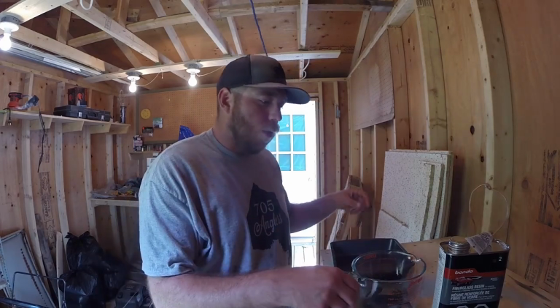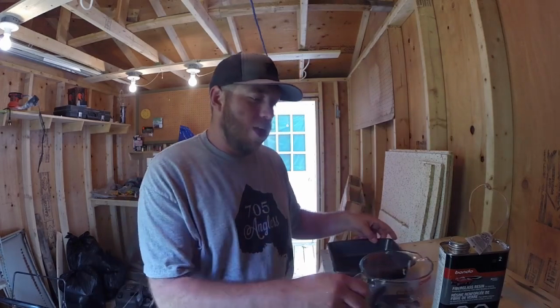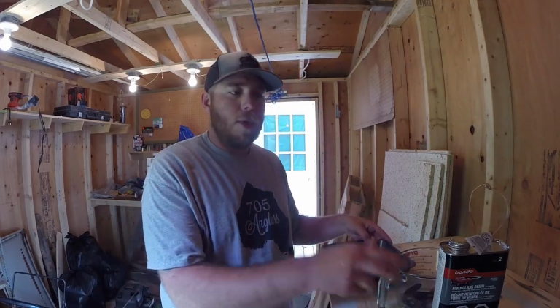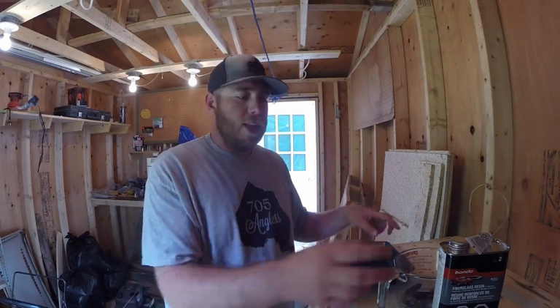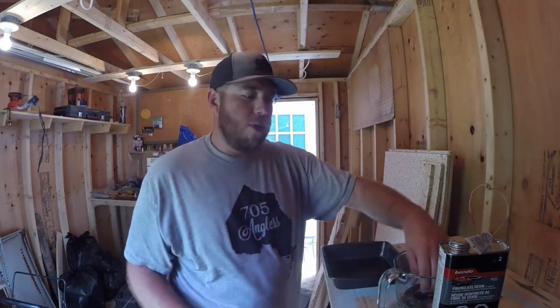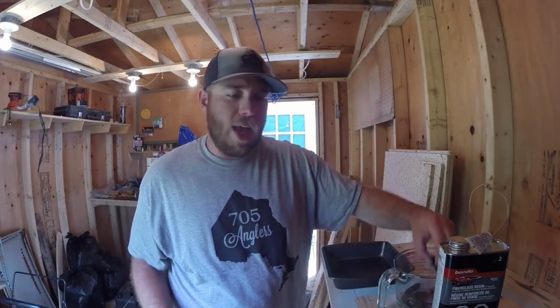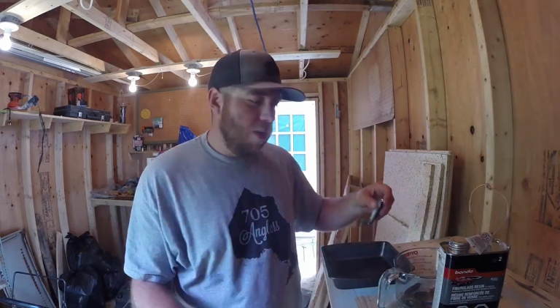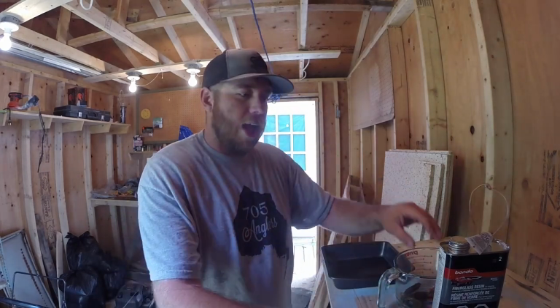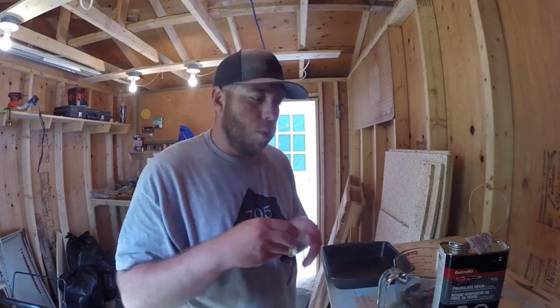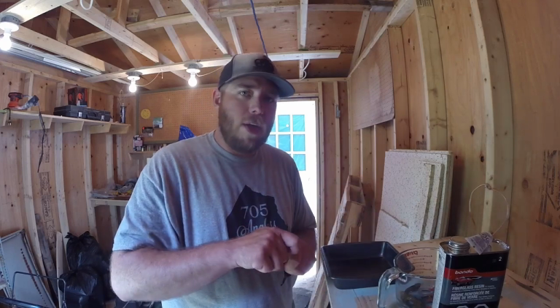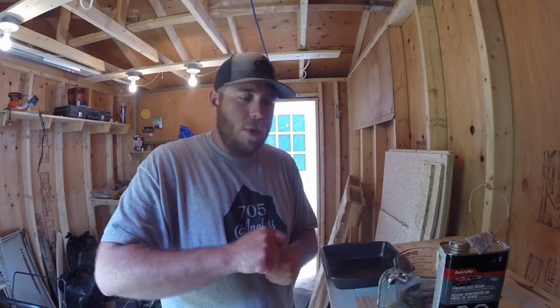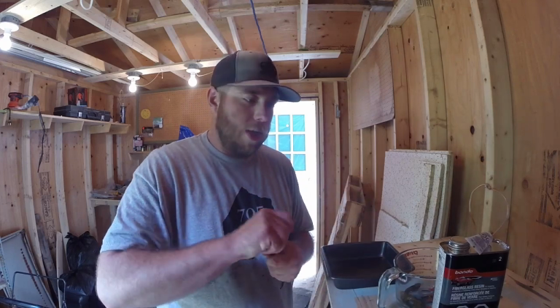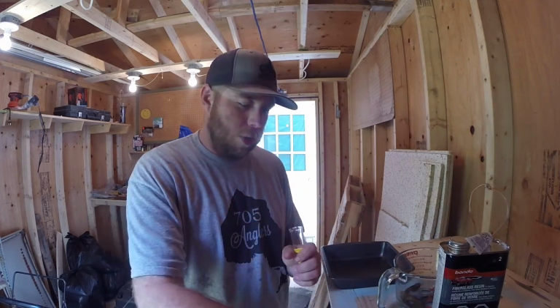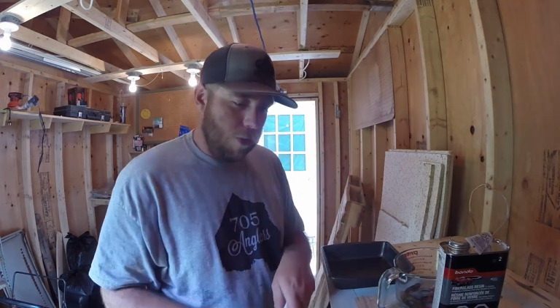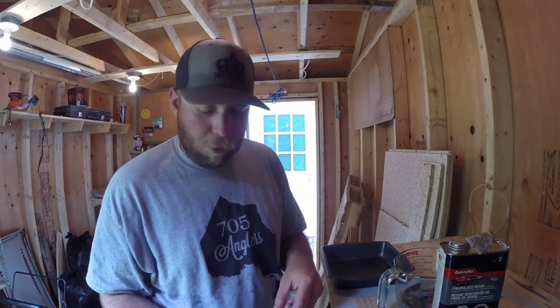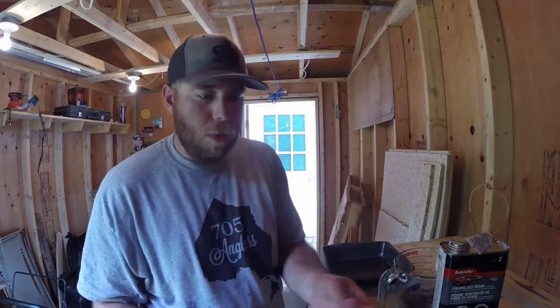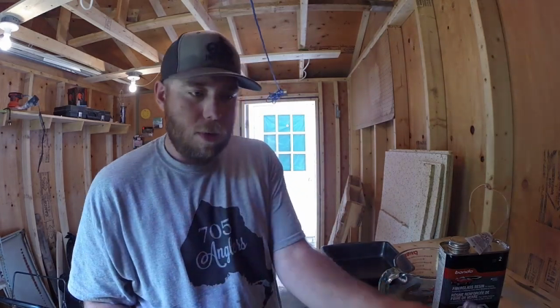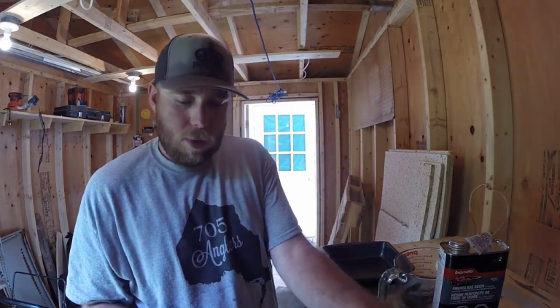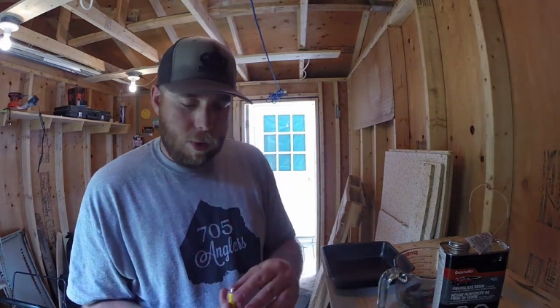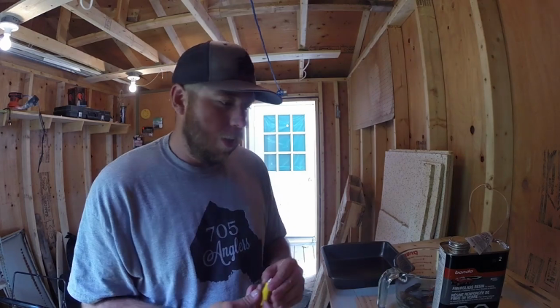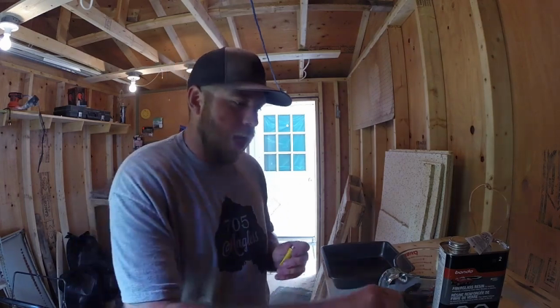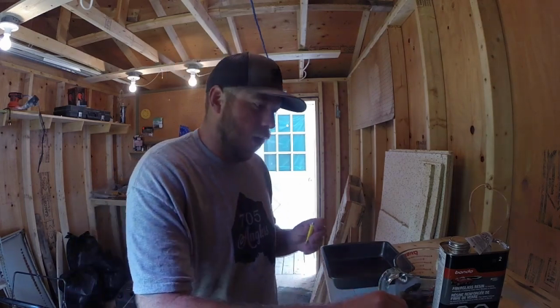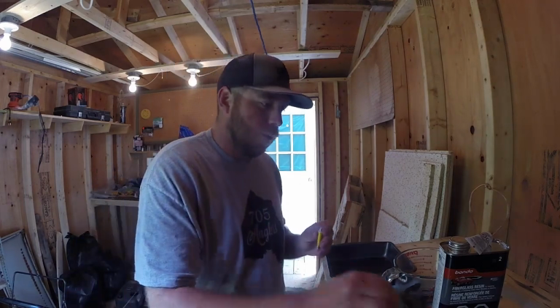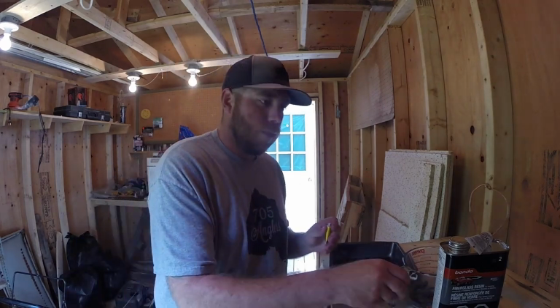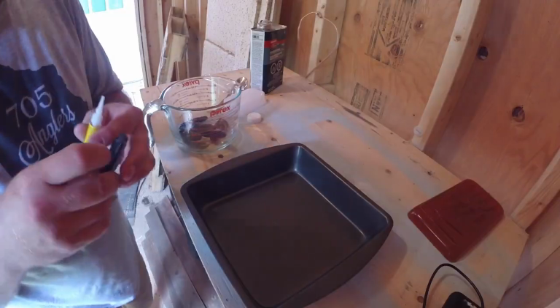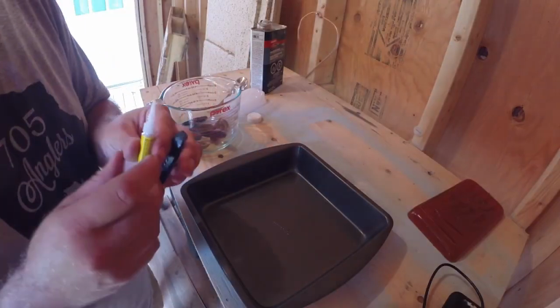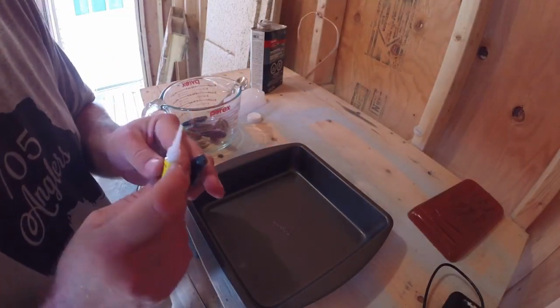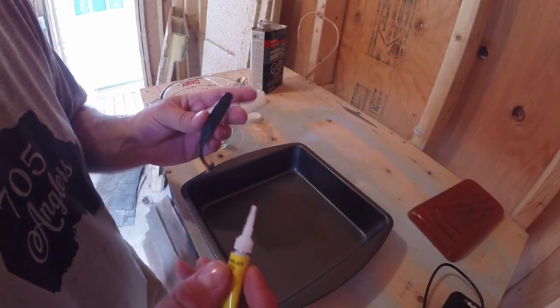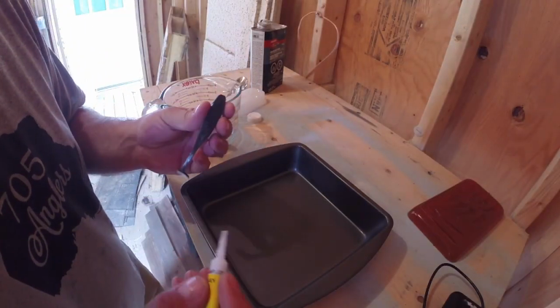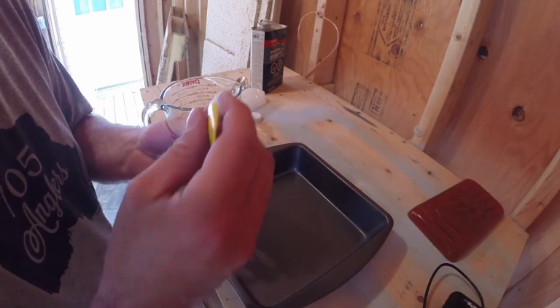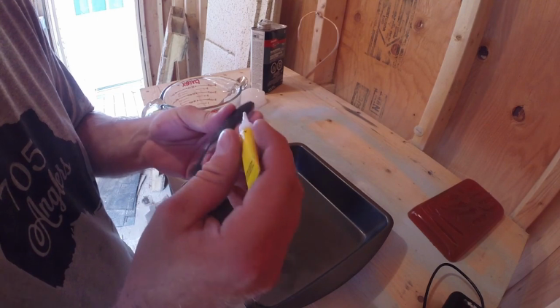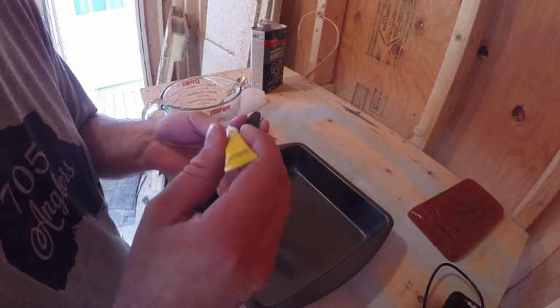You want to know exactly how much resin you're going to have, and what we're going to do is super glue the baits down. The reason we're going to want to super glue them is so they don't float up.